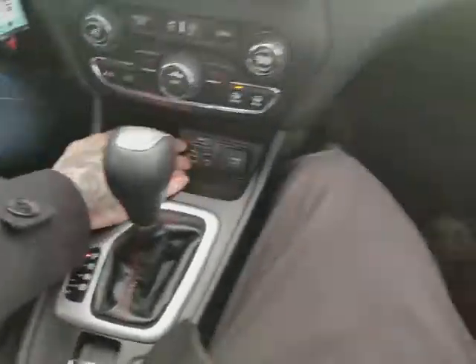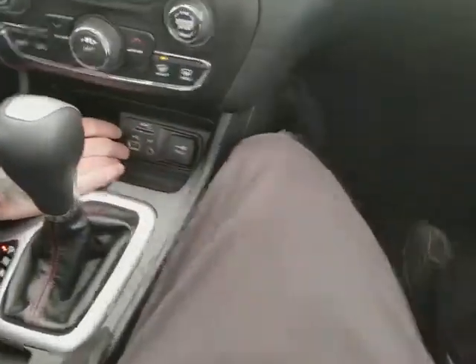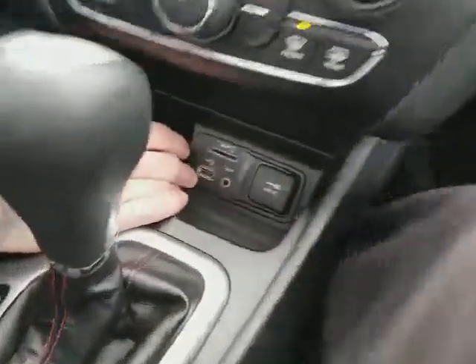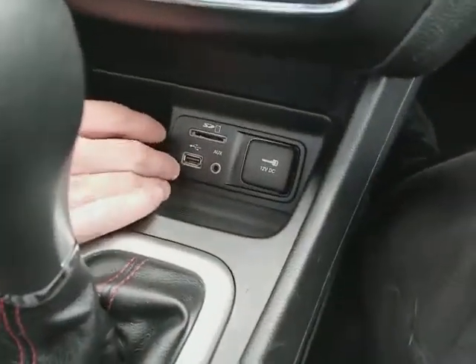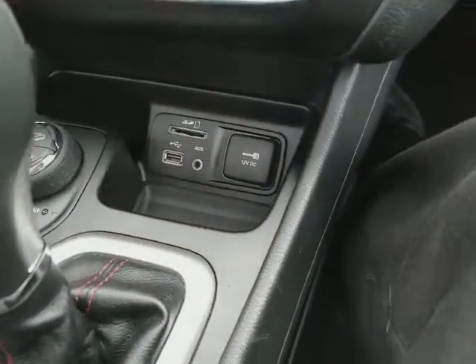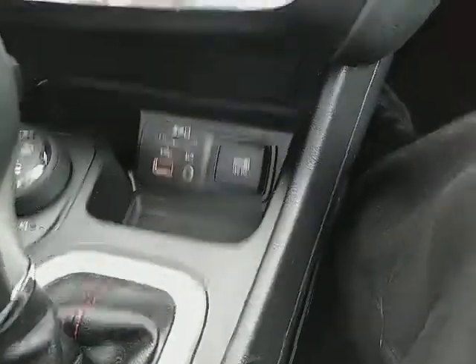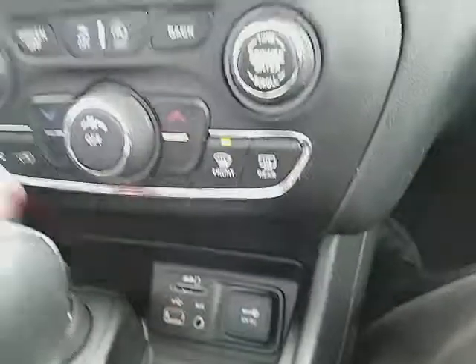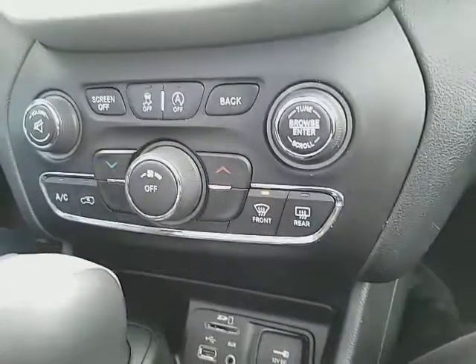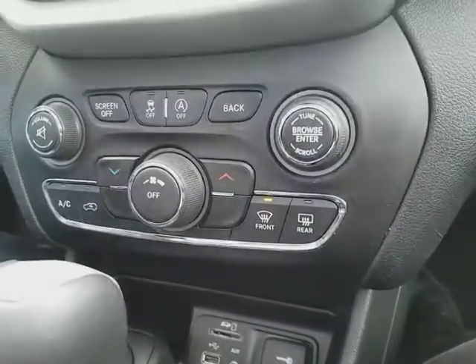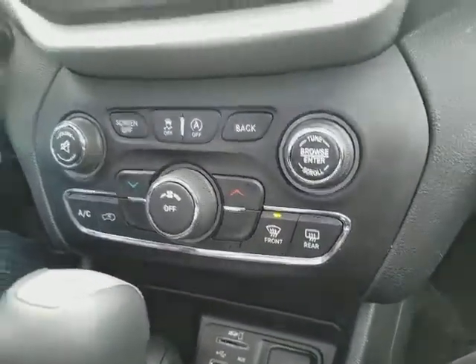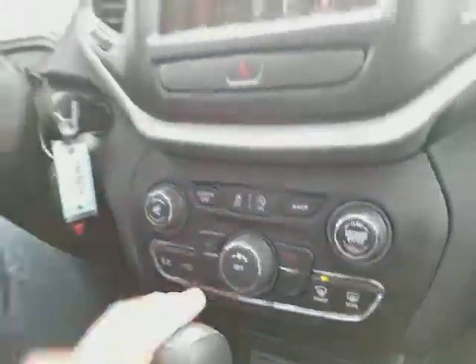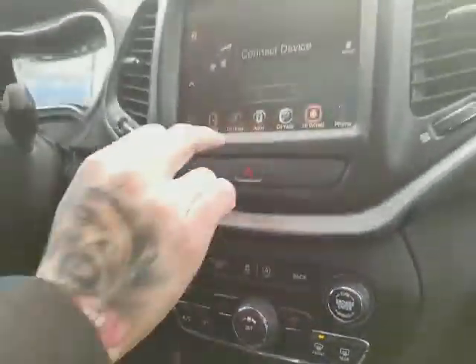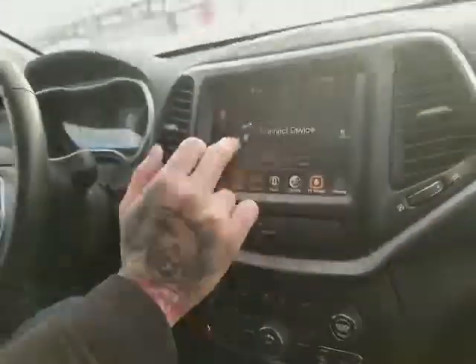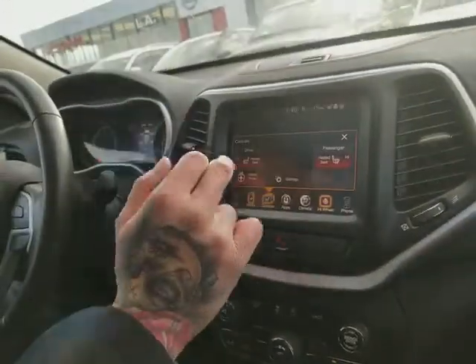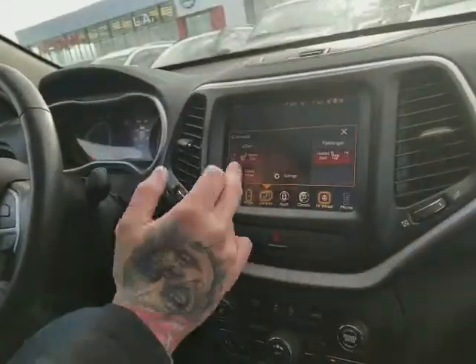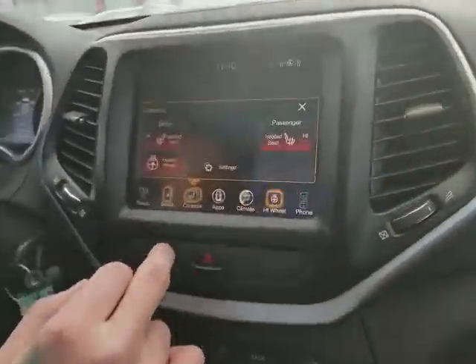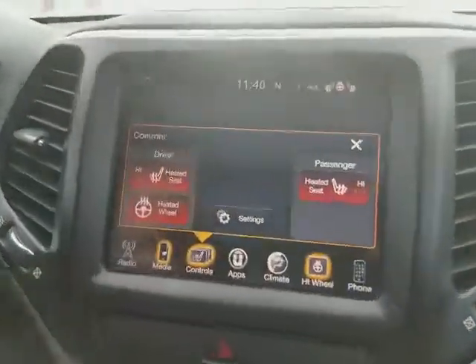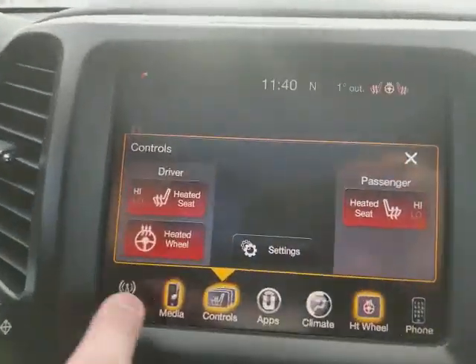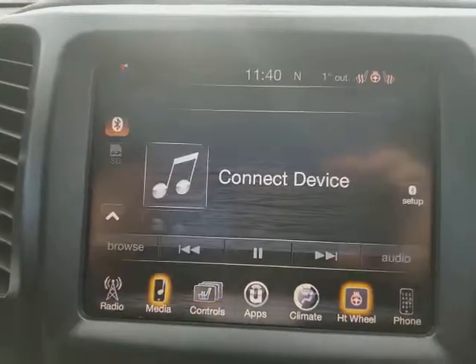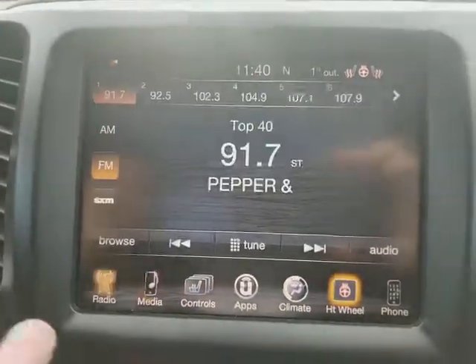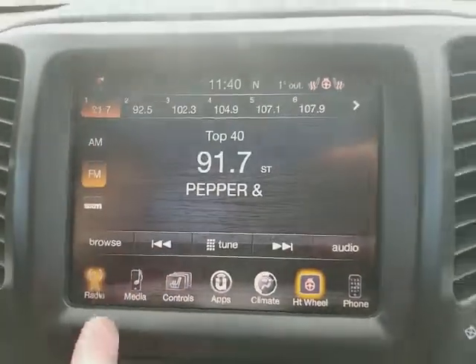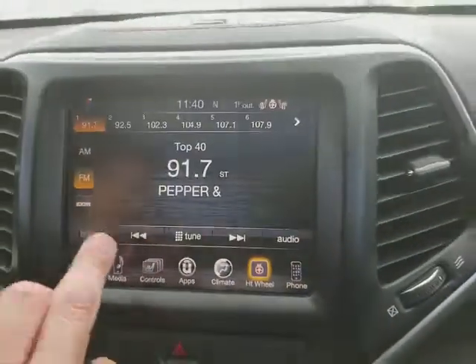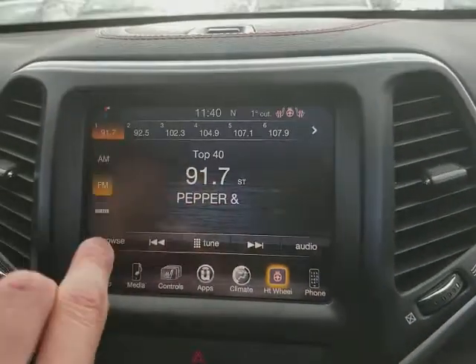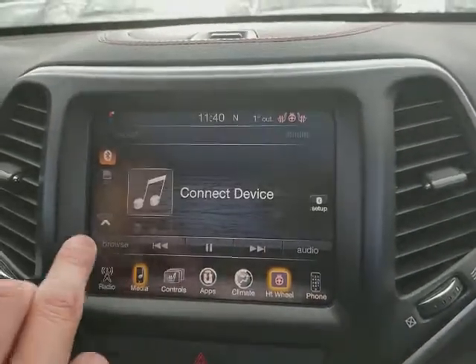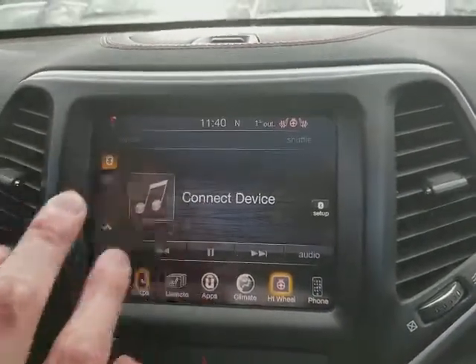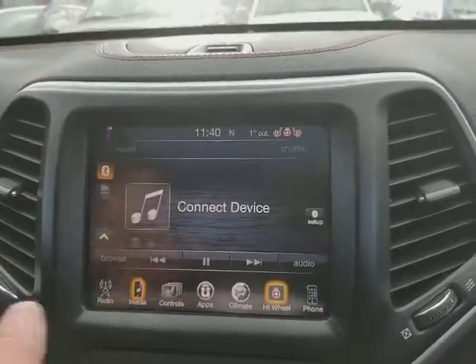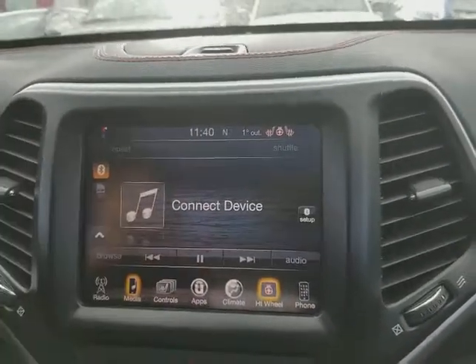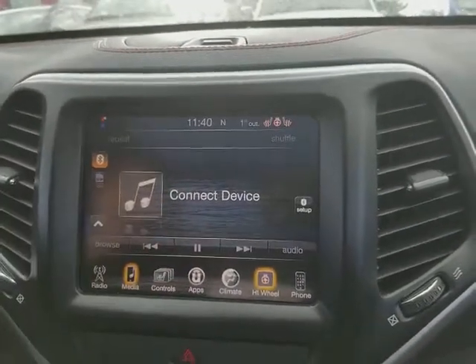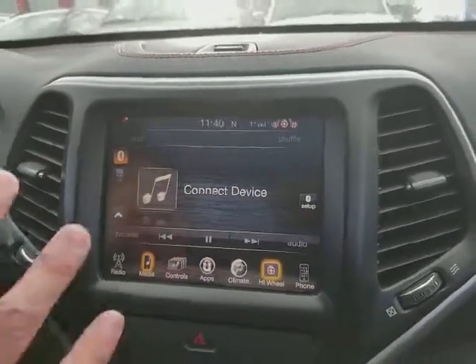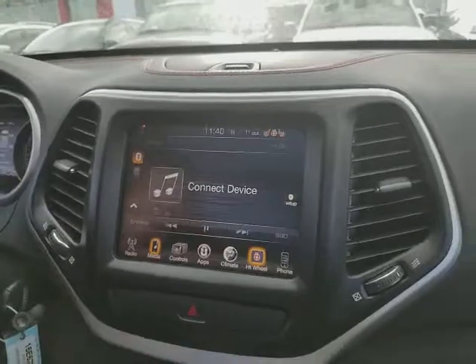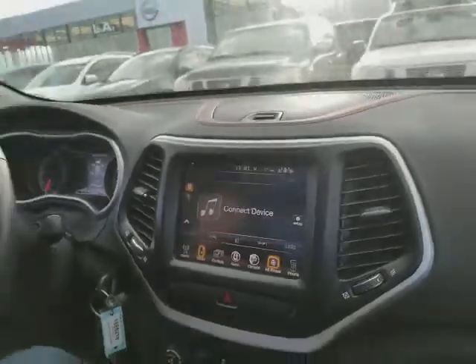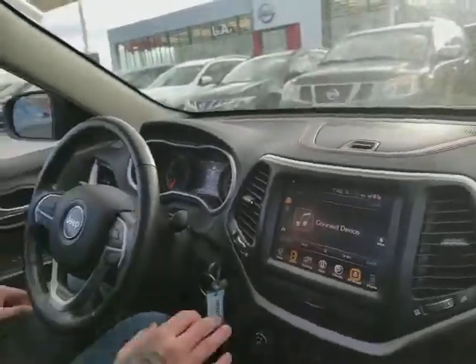You've got USB and auxiliary plug-ins here, climate controls here, heated seats and heated steering wheel as you can see right here. And like I said you've got your AM, FM, XM, Bluetooth streaming audio — everything right here all from the nice touchscreen display.